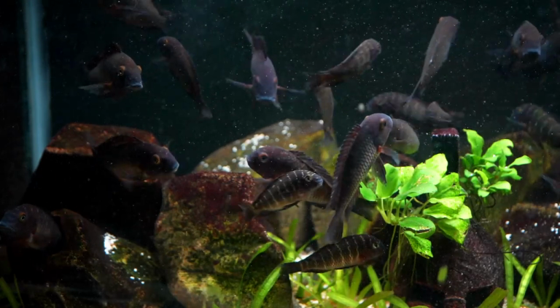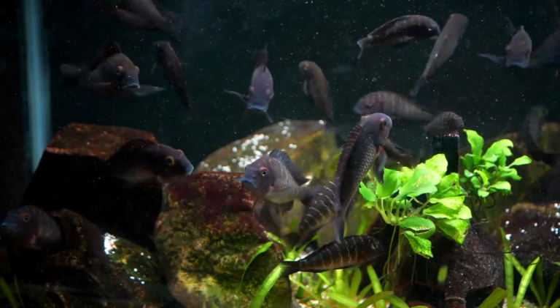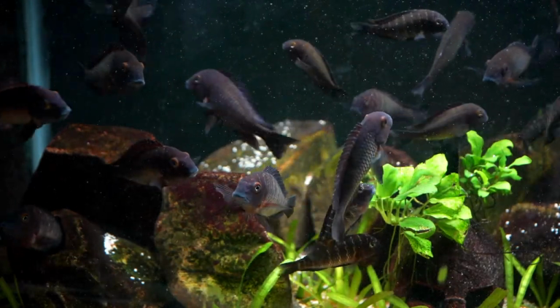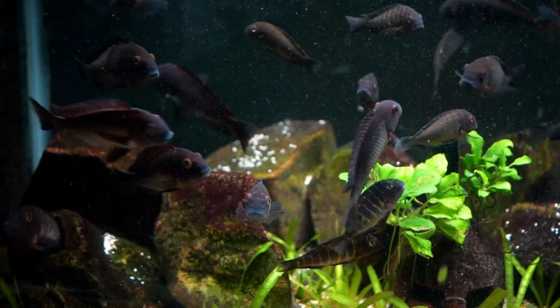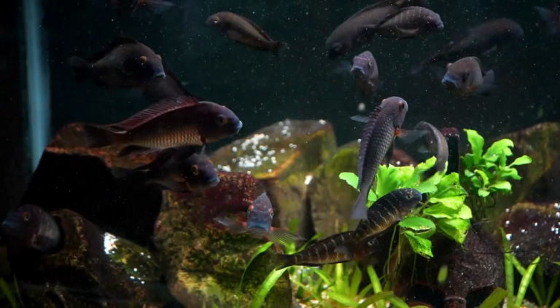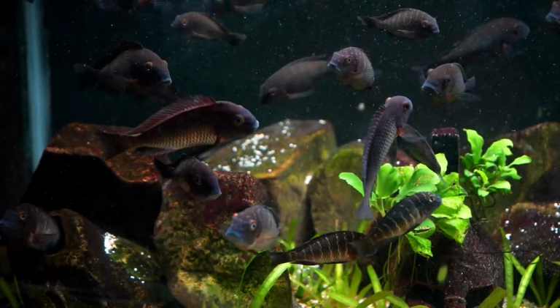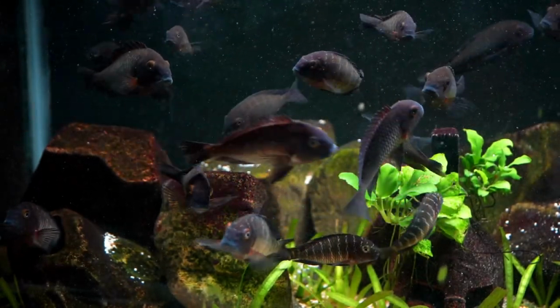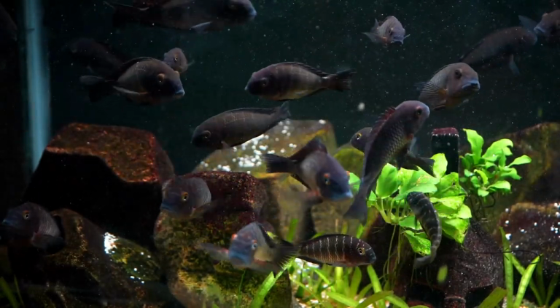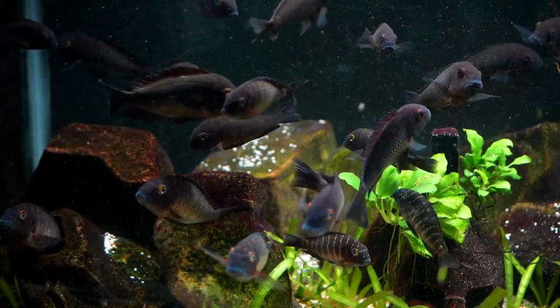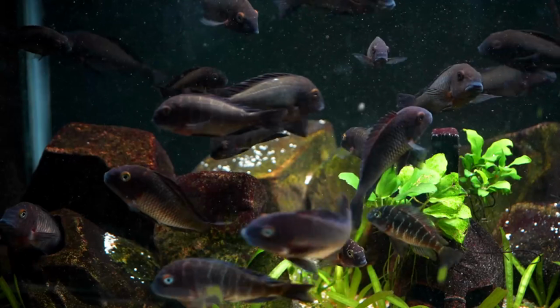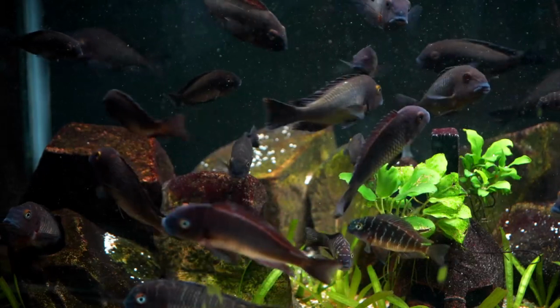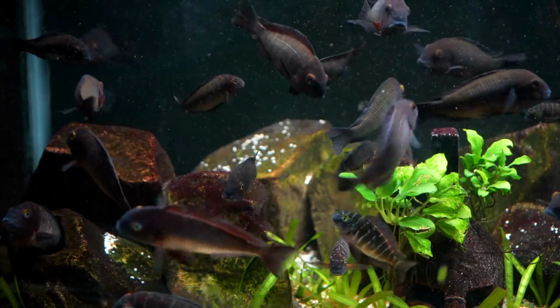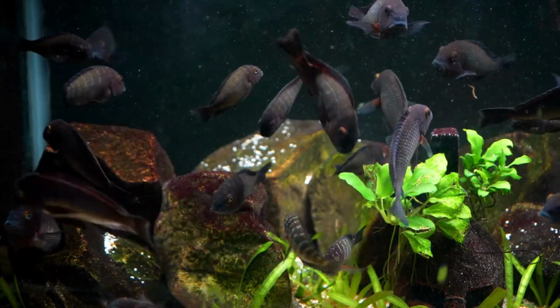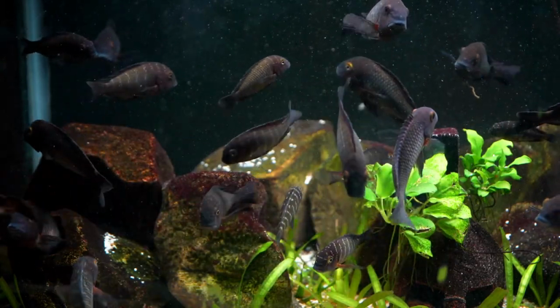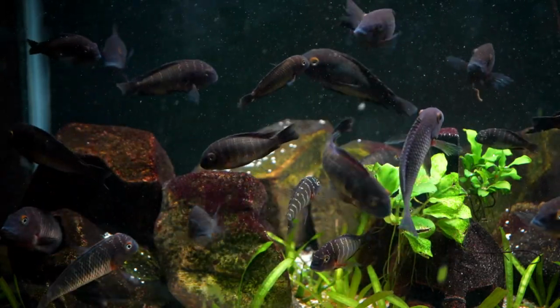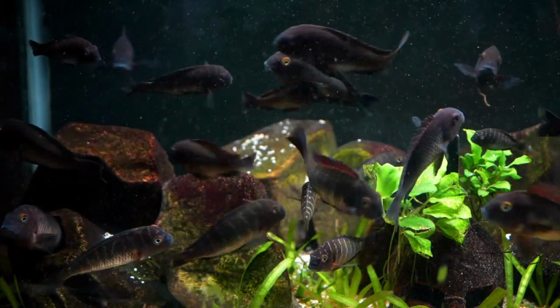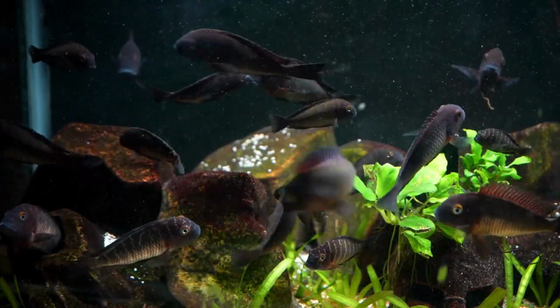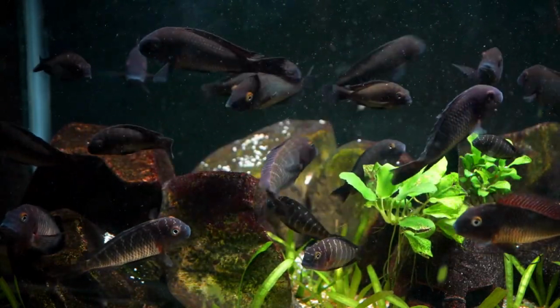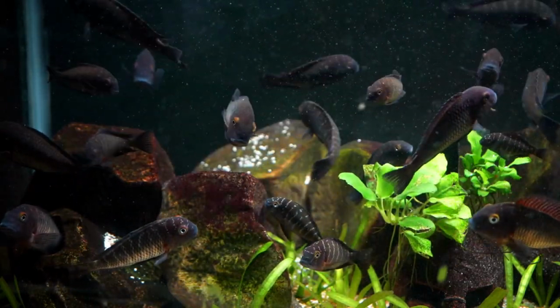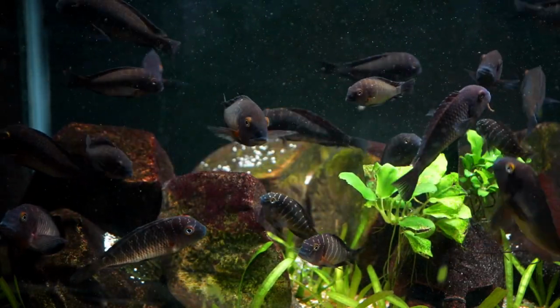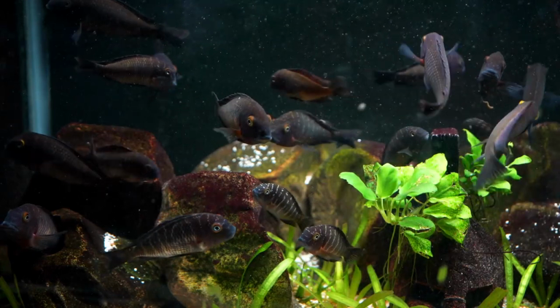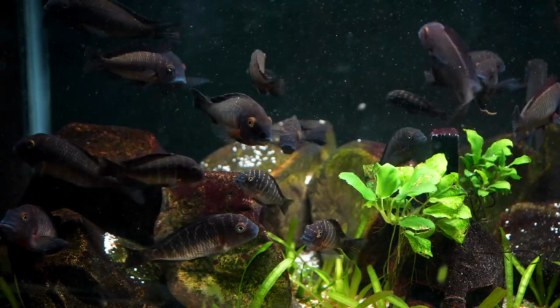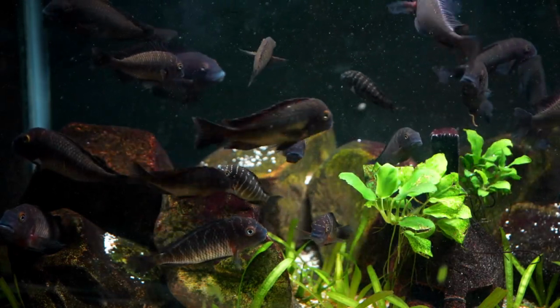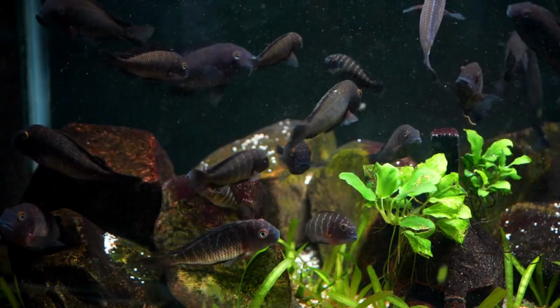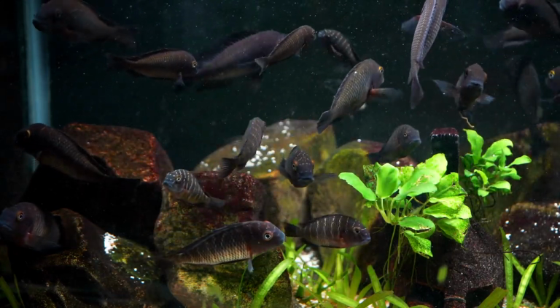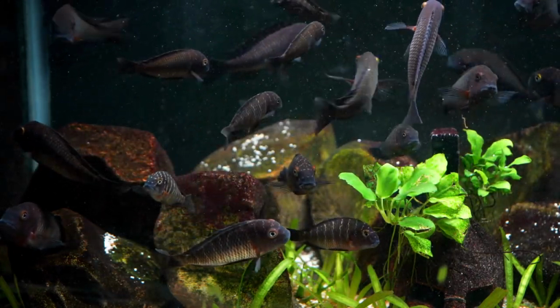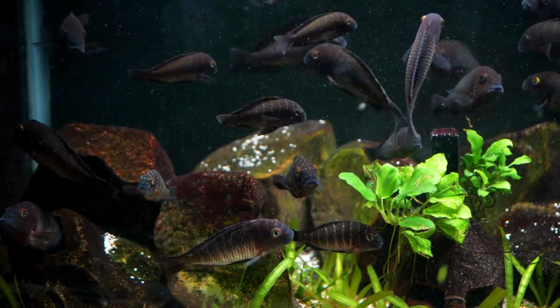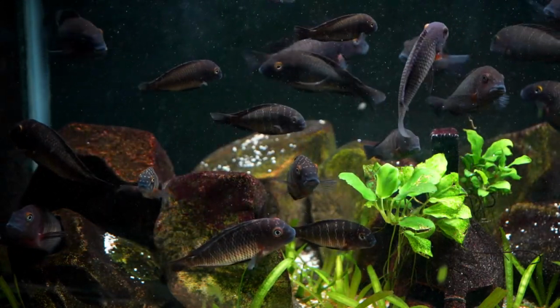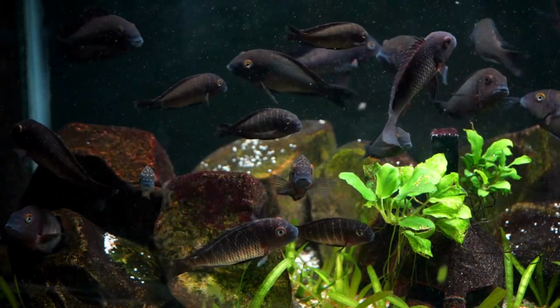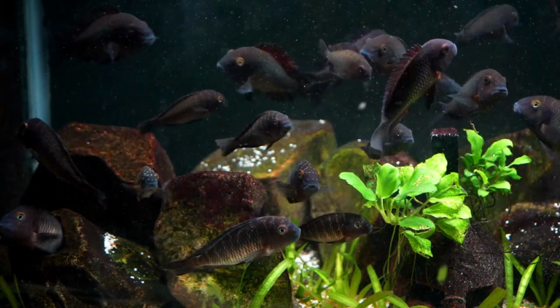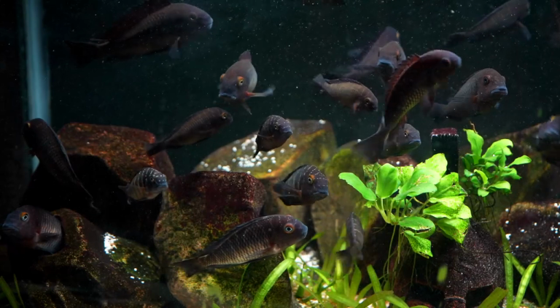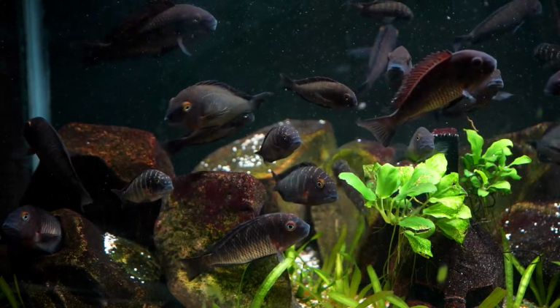Tropheus are one of my favorite Lake Tanganyika cichlids. They're really fun, active fish and come in a wide variety of different colors. I've kept three different groups of Tropheus in my fish room over the last couple of years, so I figured it's time to talk about how to take care of and breed these wonderful cichlids.